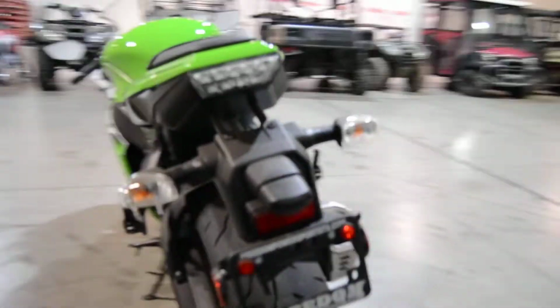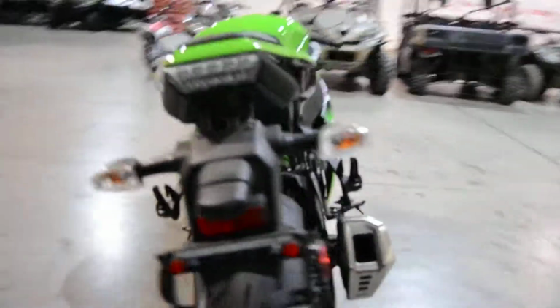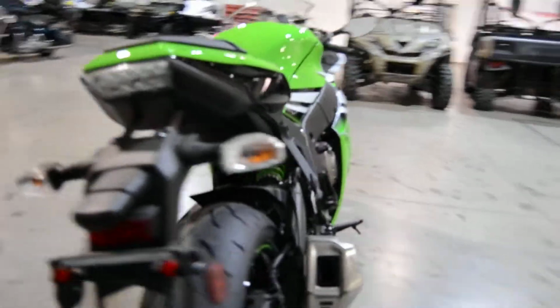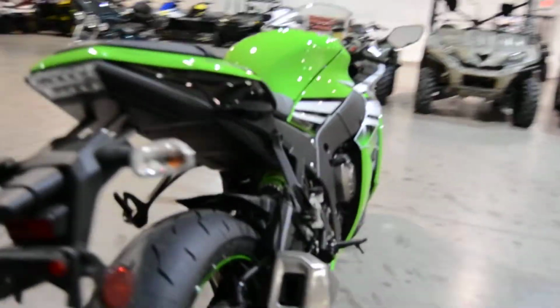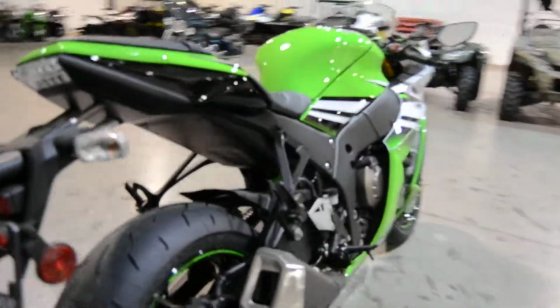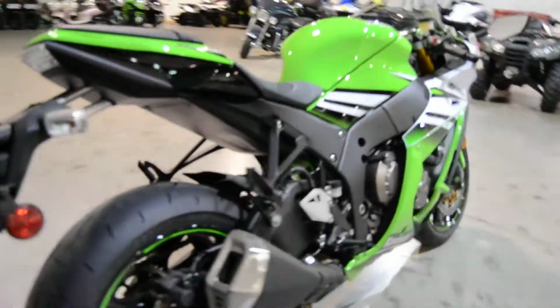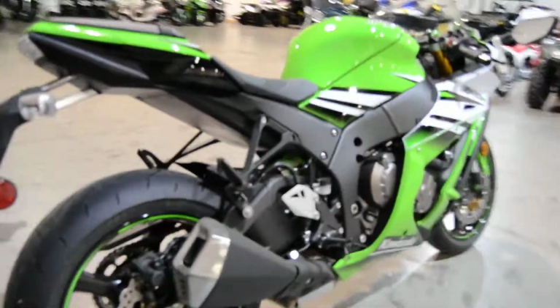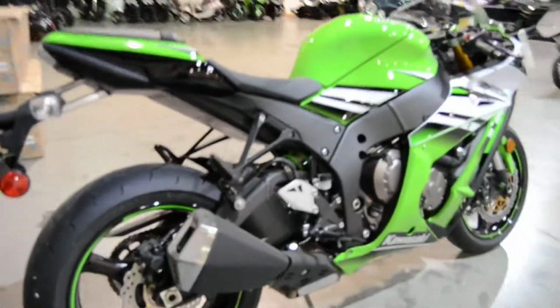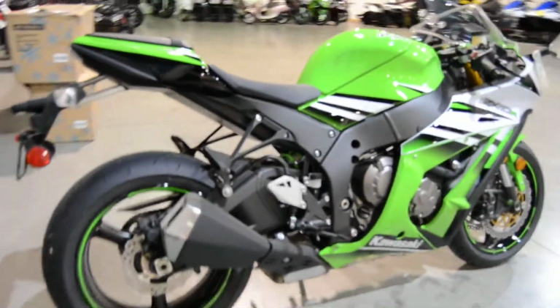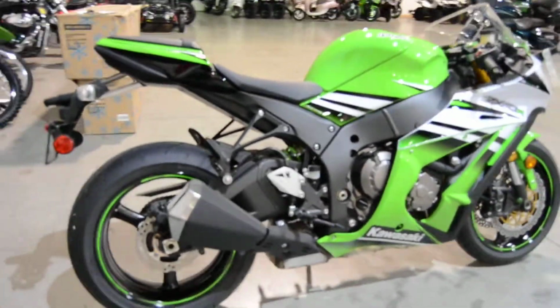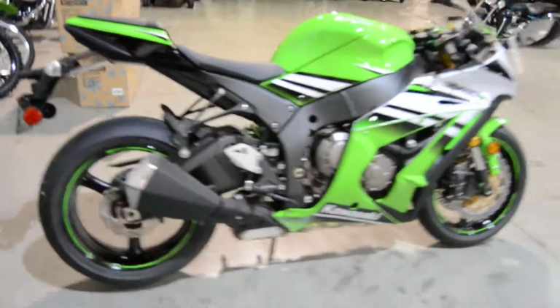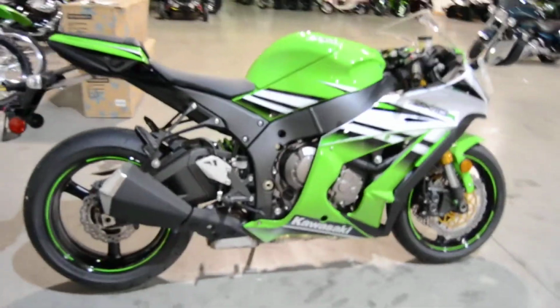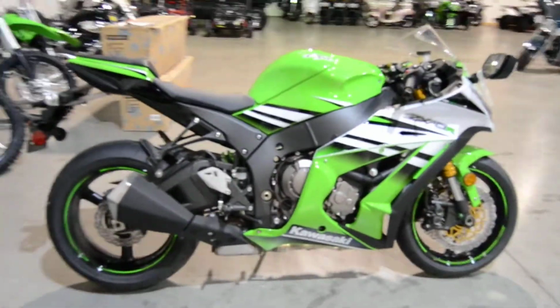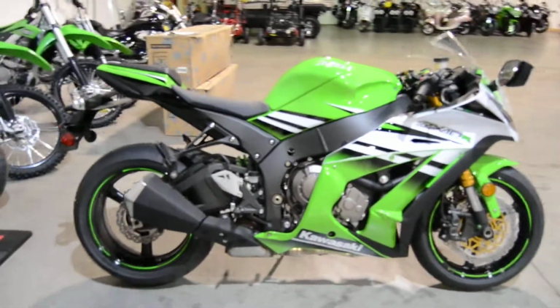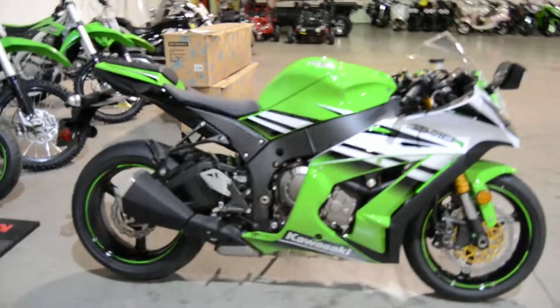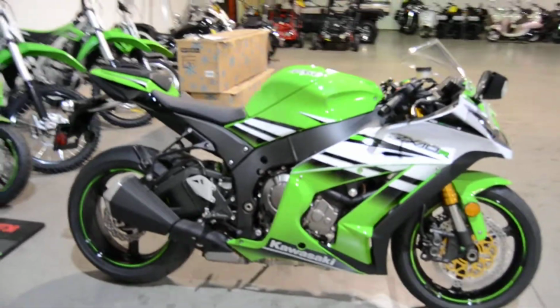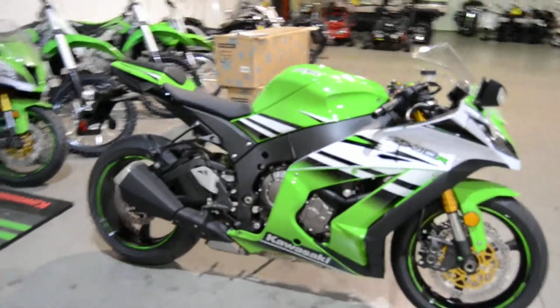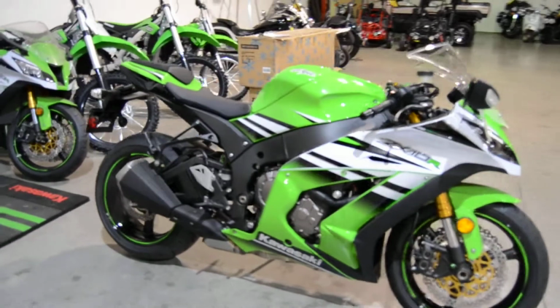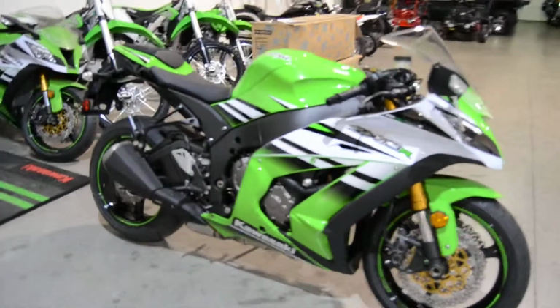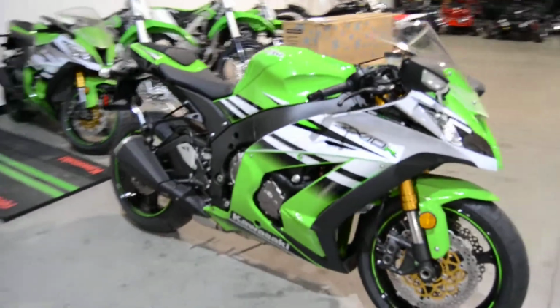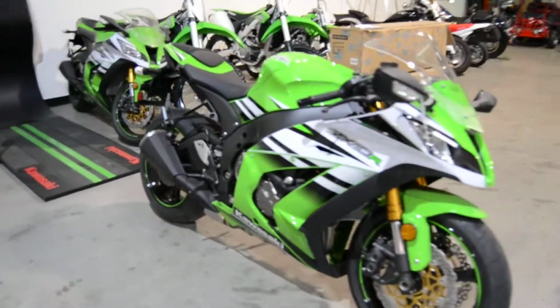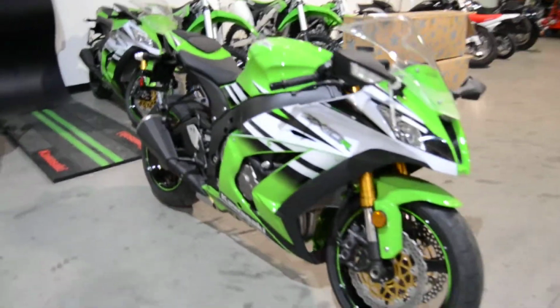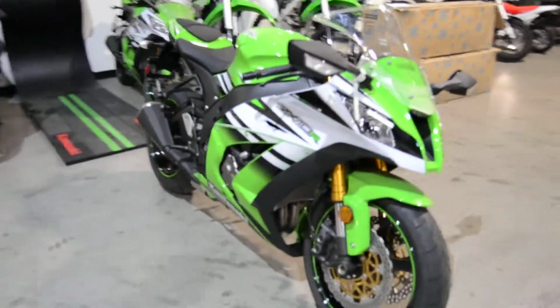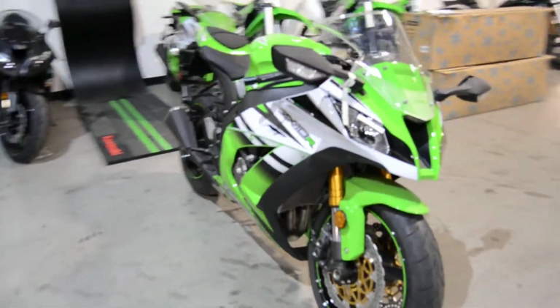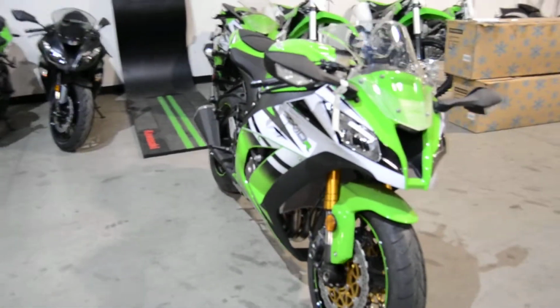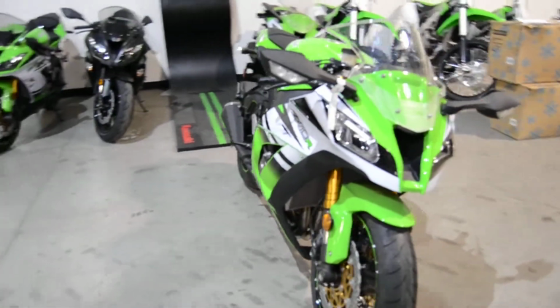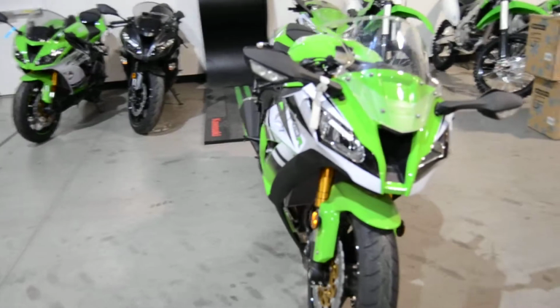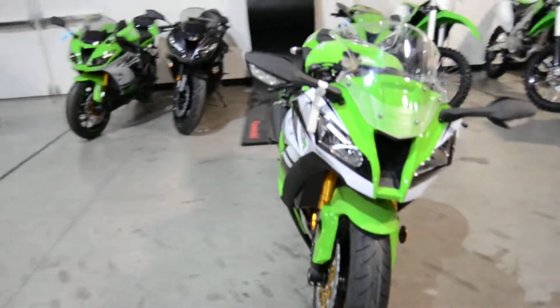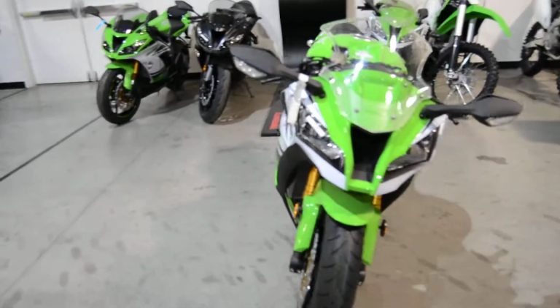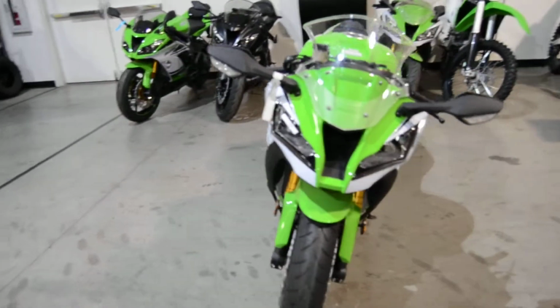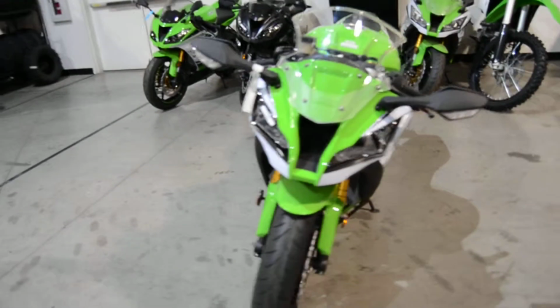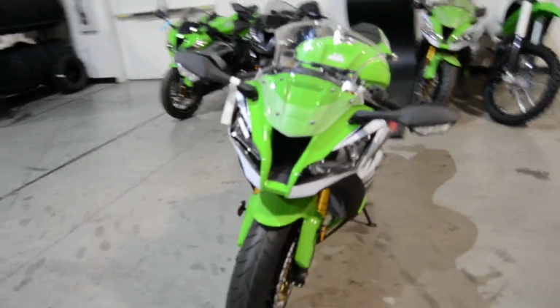It does come with the traction control and power selection just like all the other Ninja models. It does have ram air in the front, dual disc front brakes in the front as well, Showa suspension — an all-around great motorcycle.